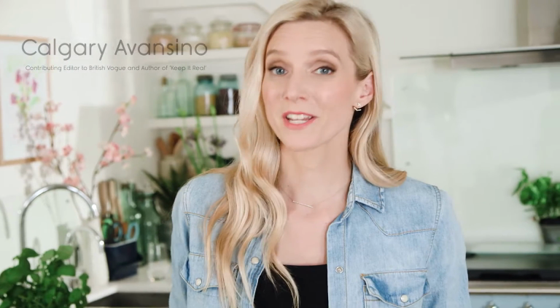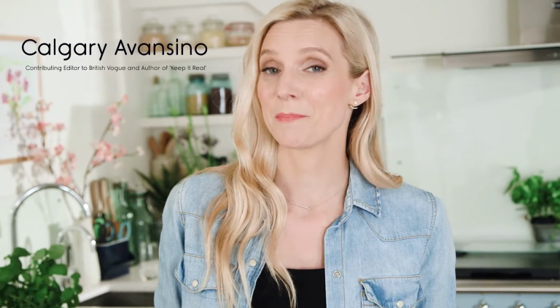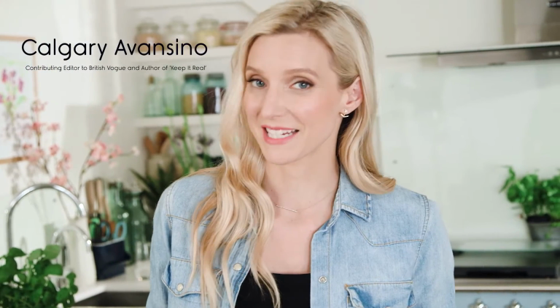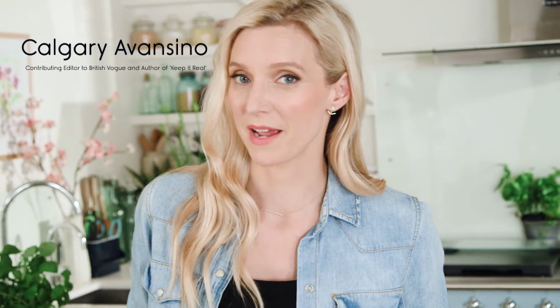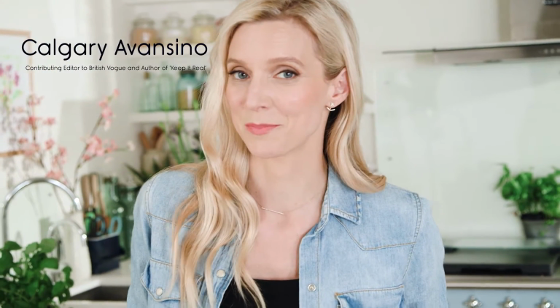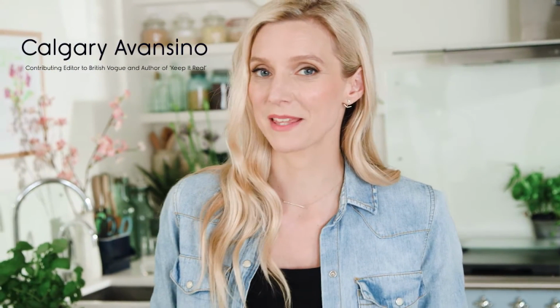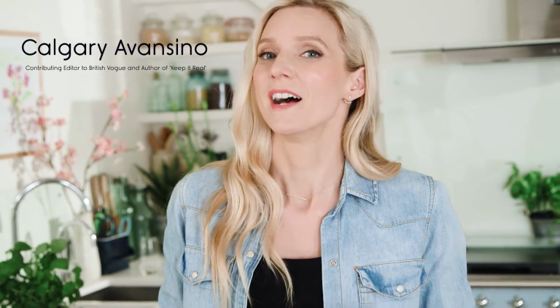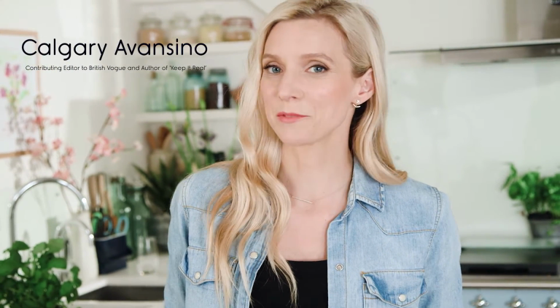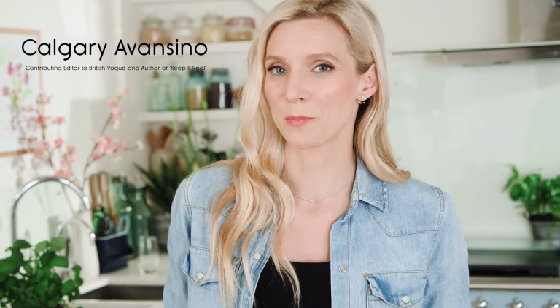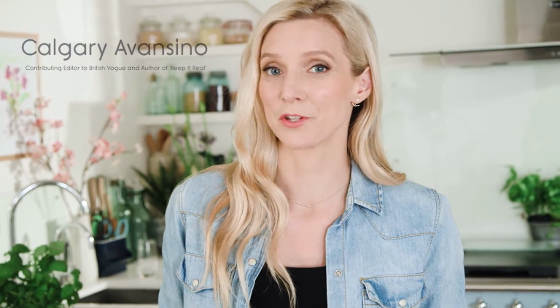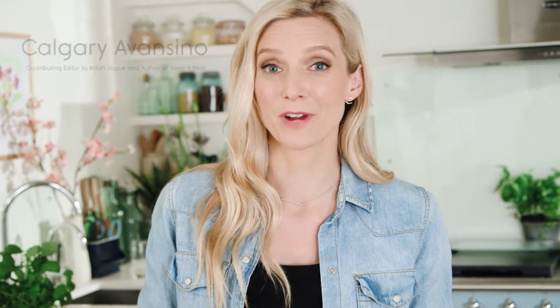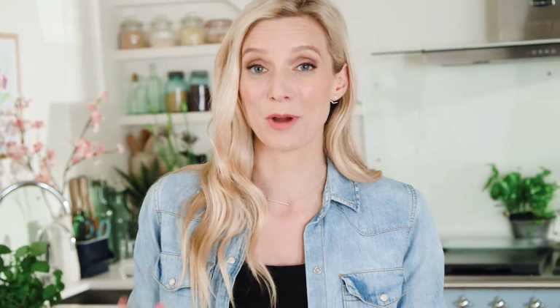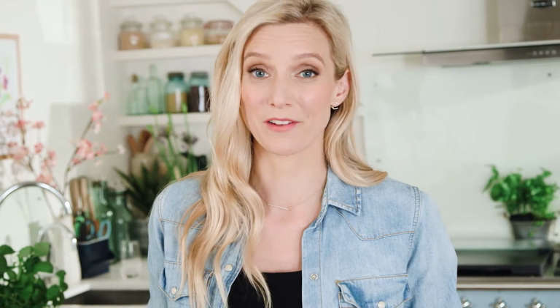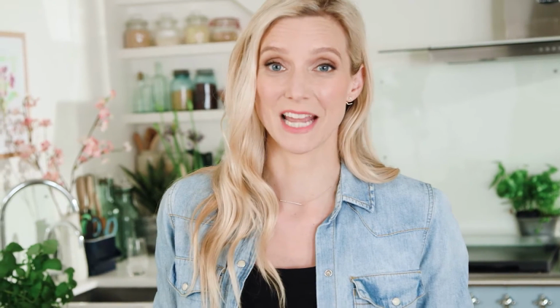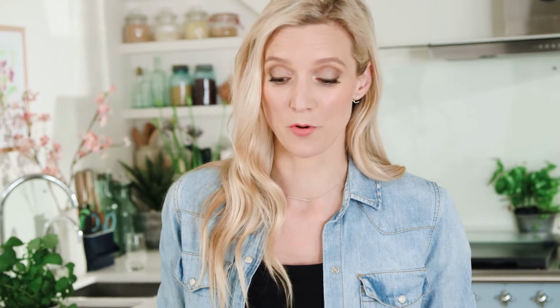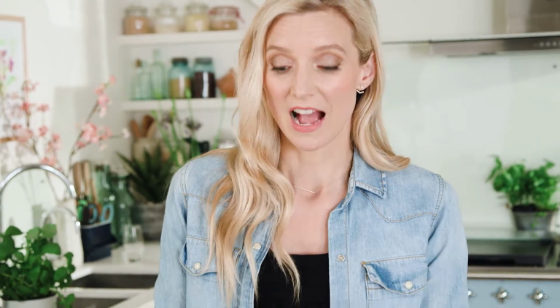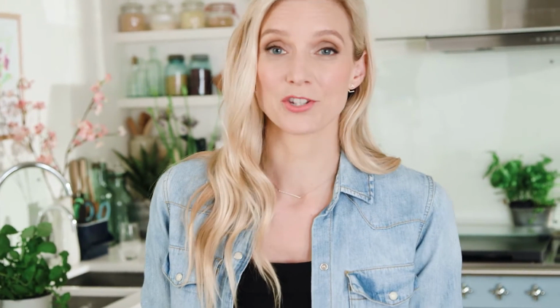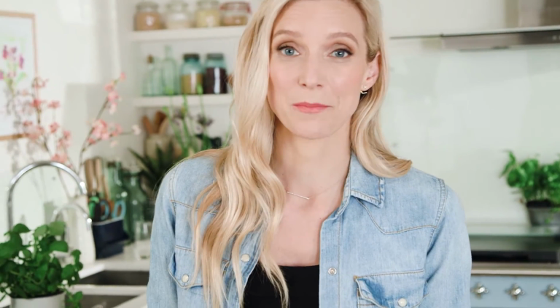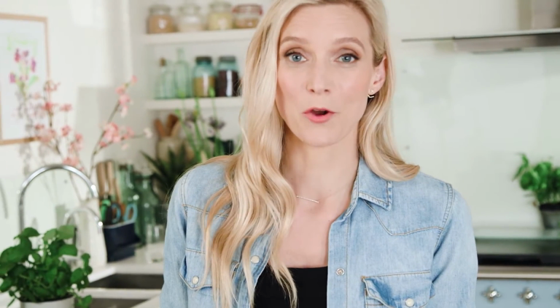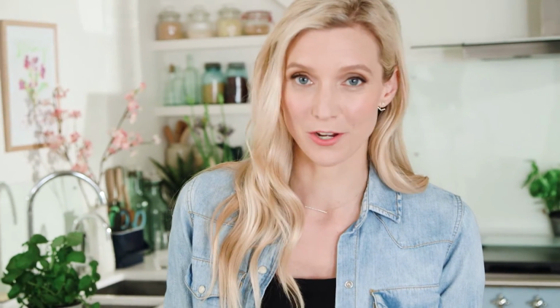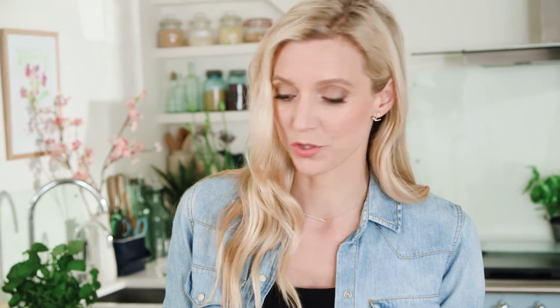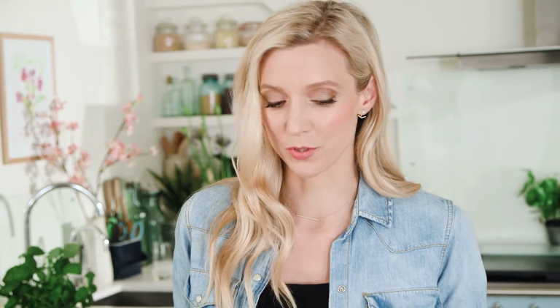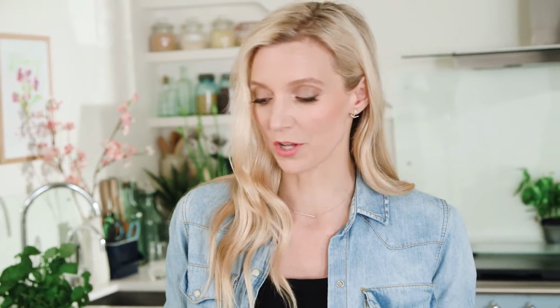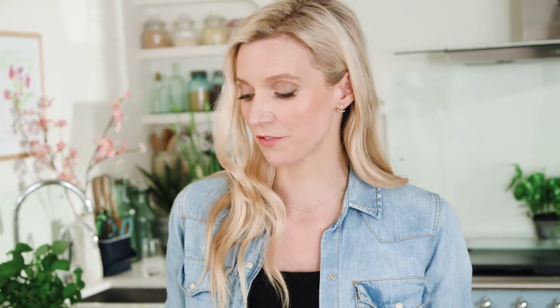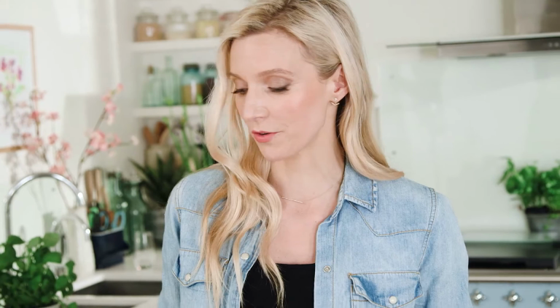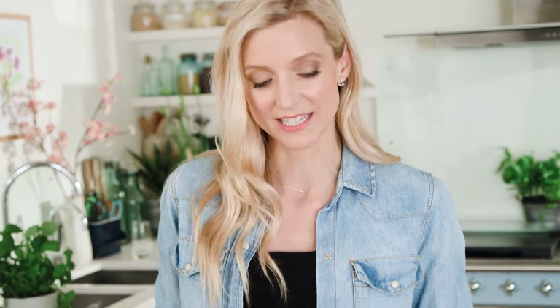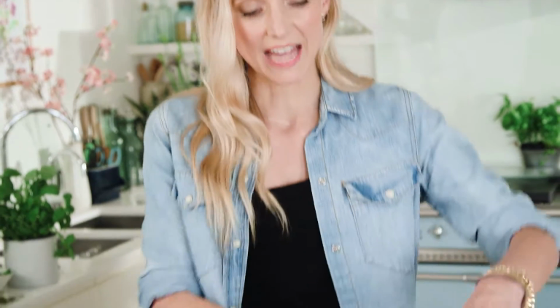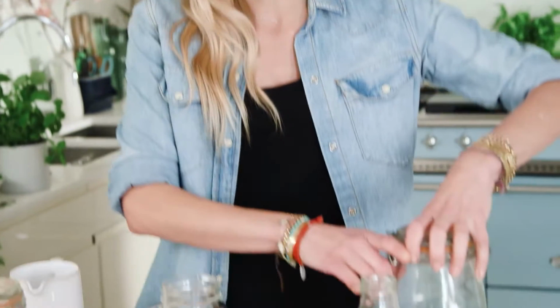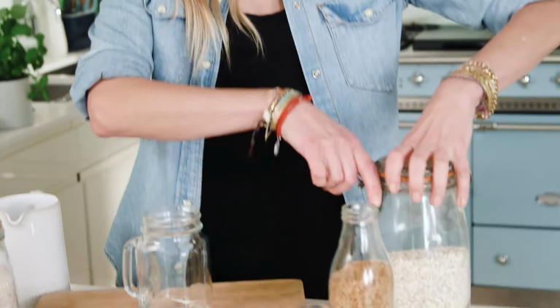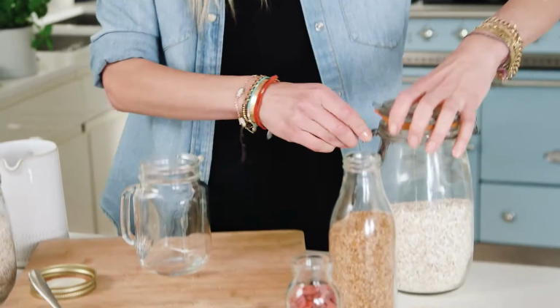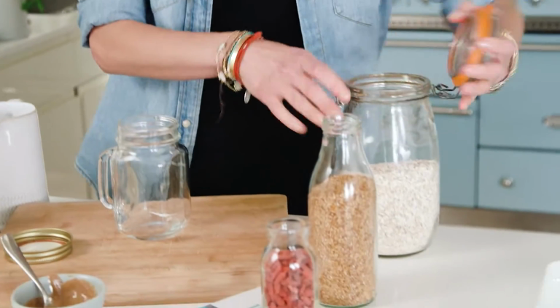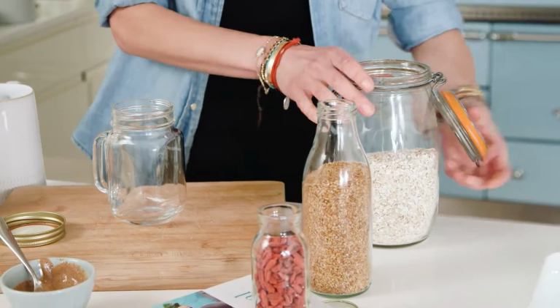Mornings can be a bit hectic in my house, but to make them a little bit more peaceful, it's great to prep breakfast the night before. I'm going to show you how to make my overnight oats, which are super simple — just a few ingredients — and they'll be ready for everyone to eat the next morning.